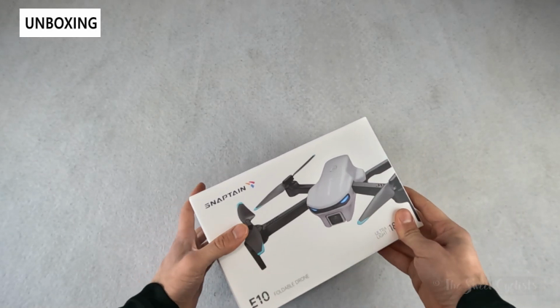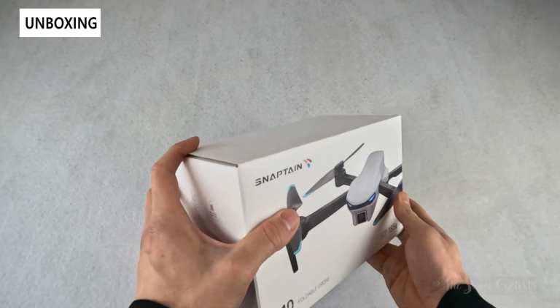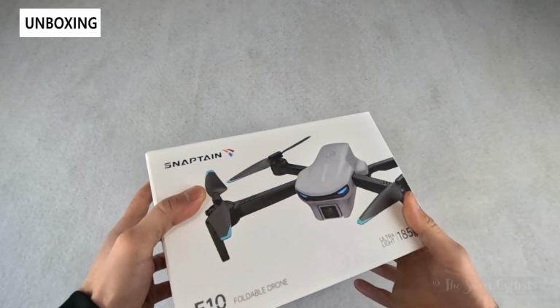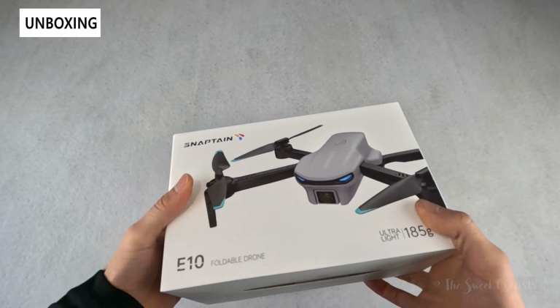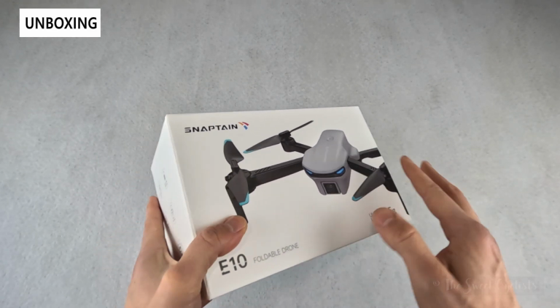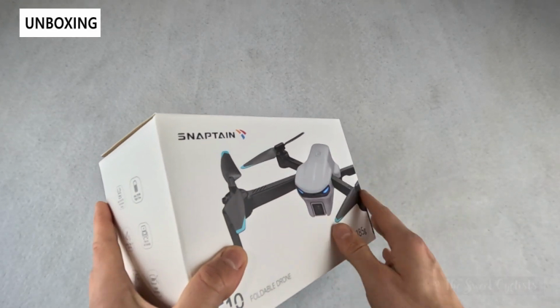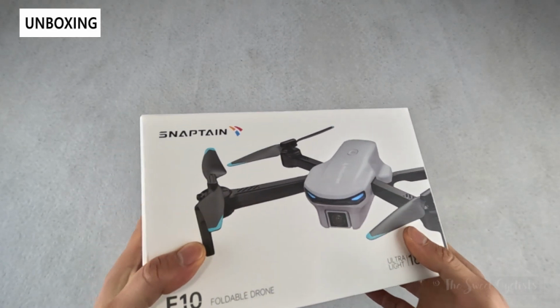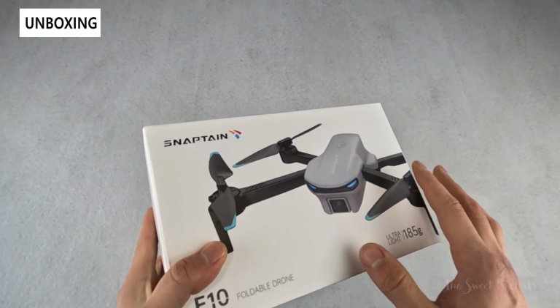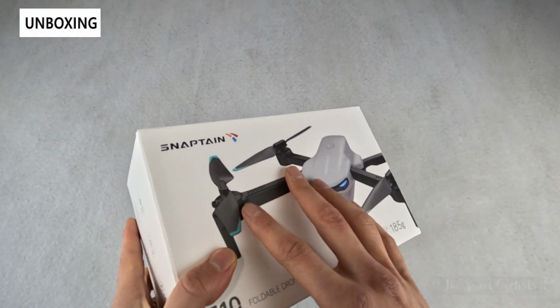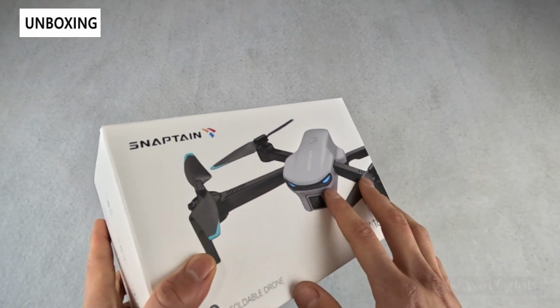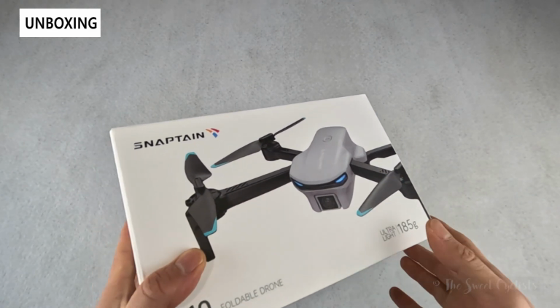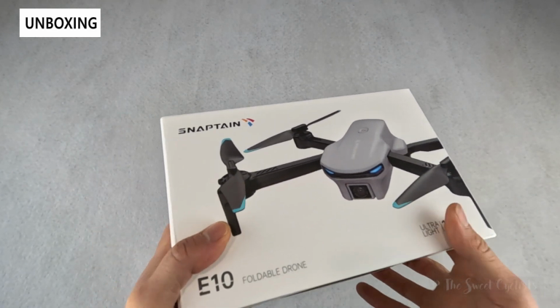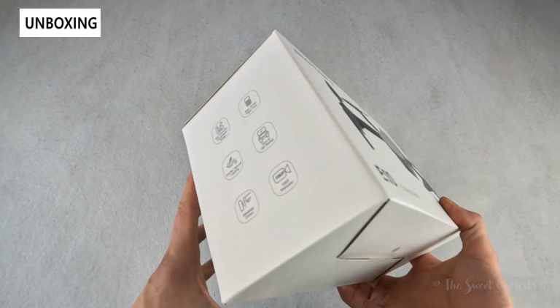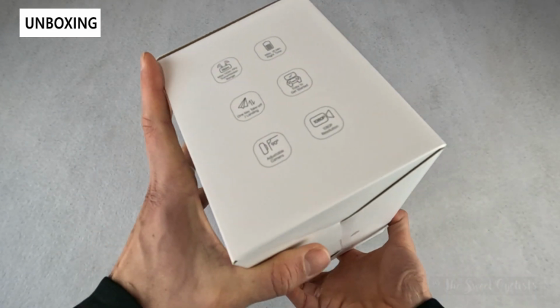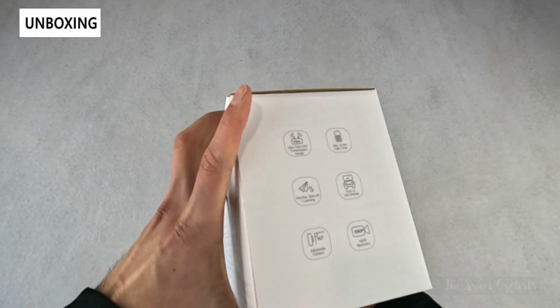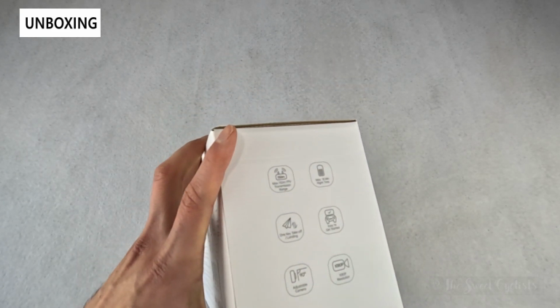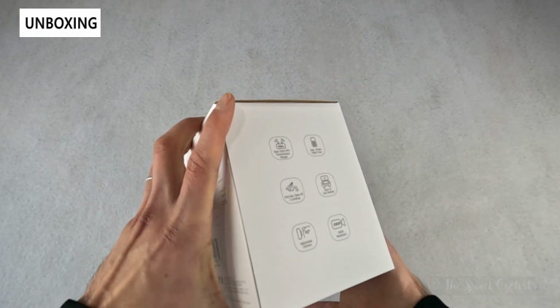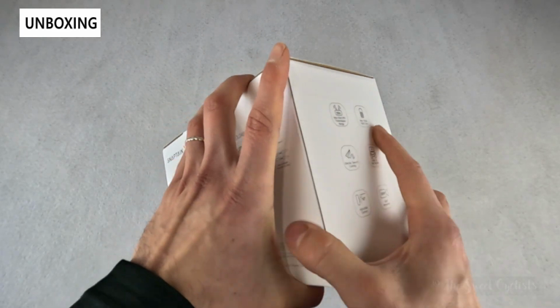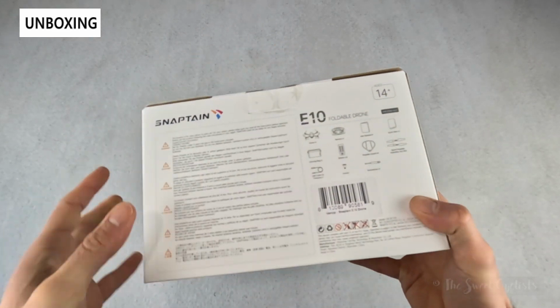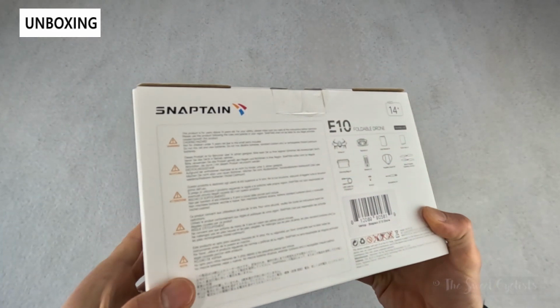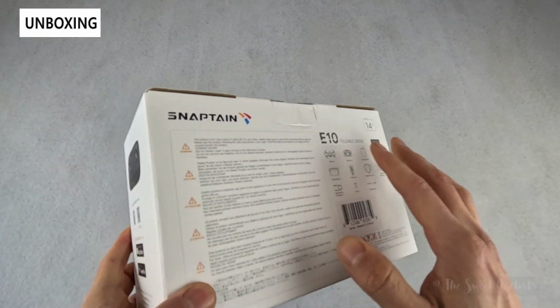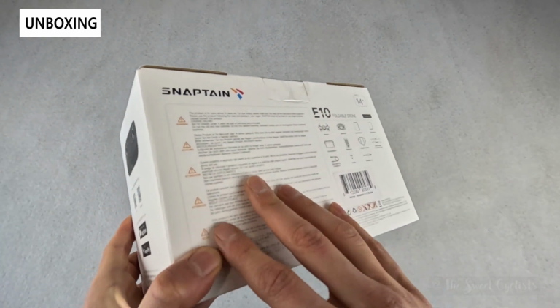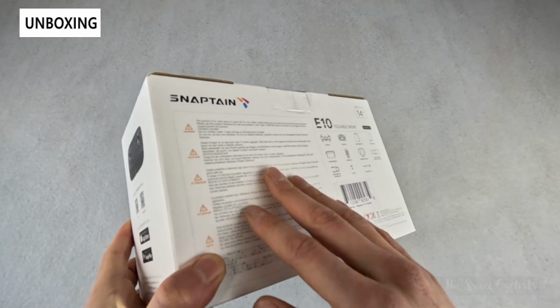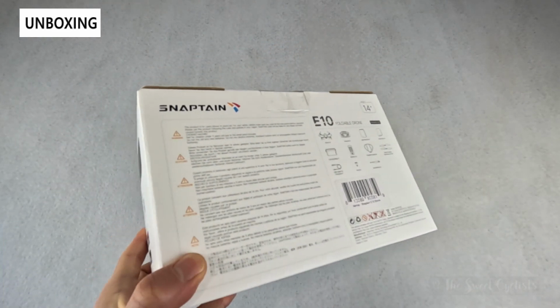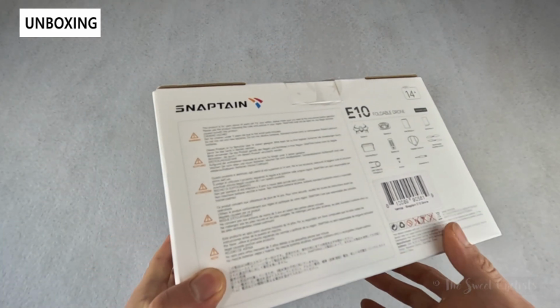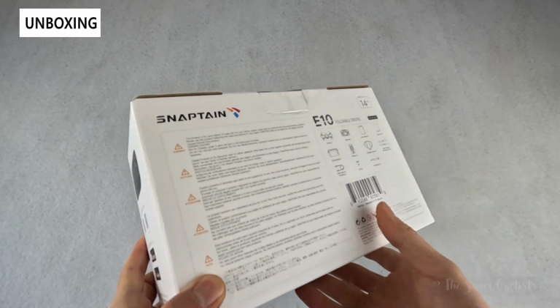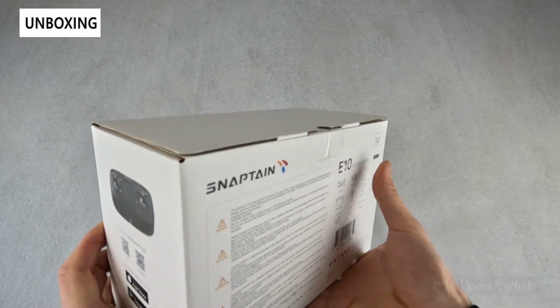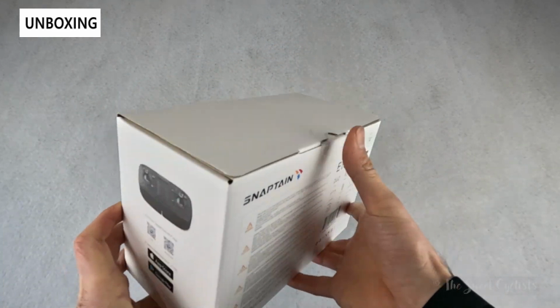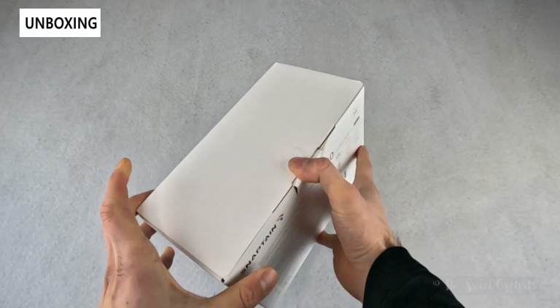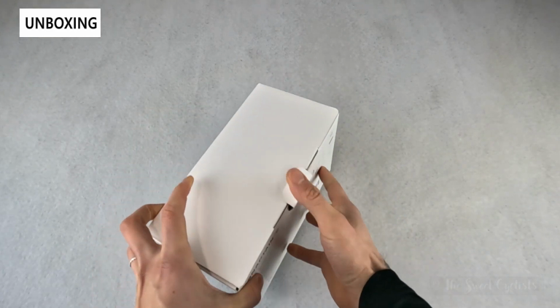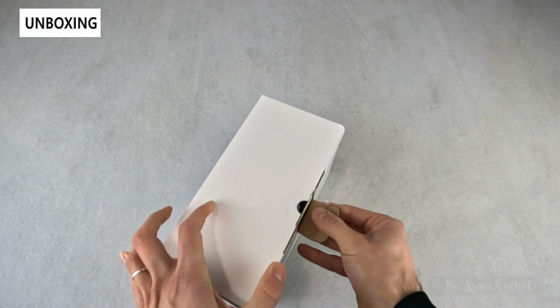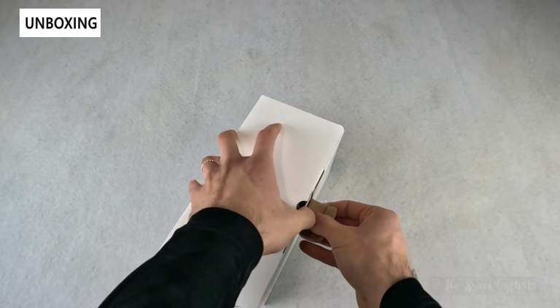In terms of packaging, it's pretty simple — you have a nice graphic of the actual drone right on the box, a lot of the specs printed directly on there, and a little bit of warning information on the back side as well. We'll go ahead and take this out of the box and go over the specs.